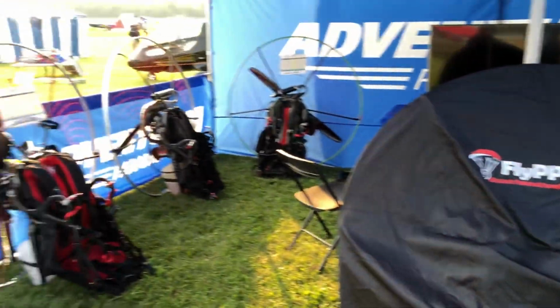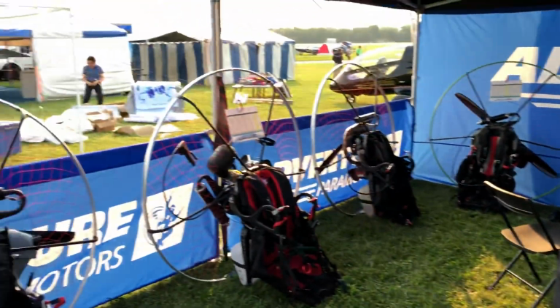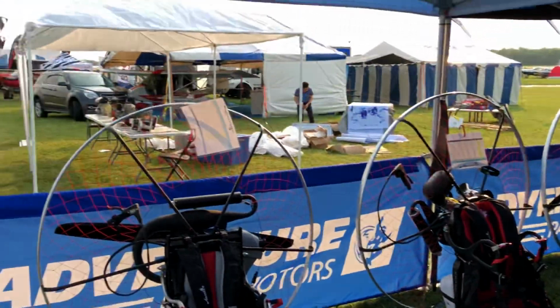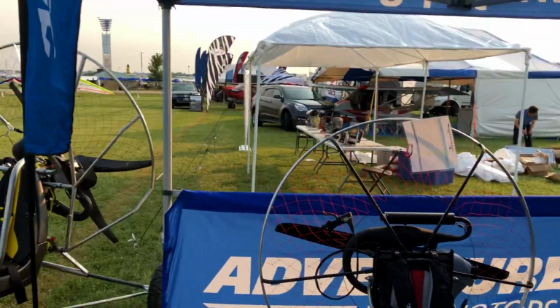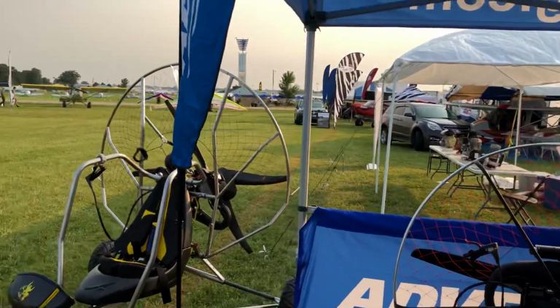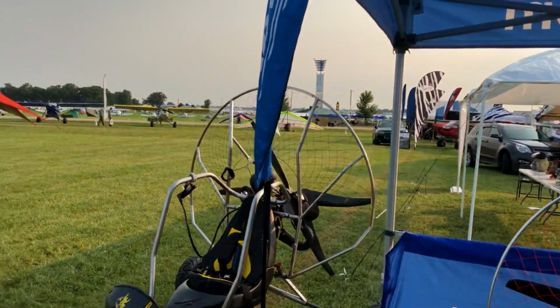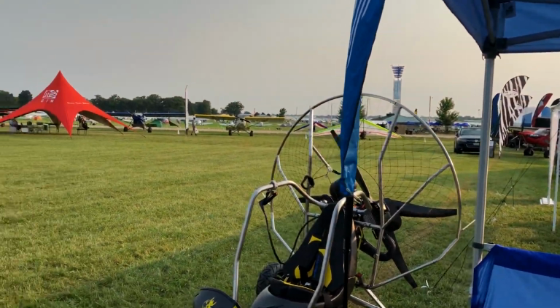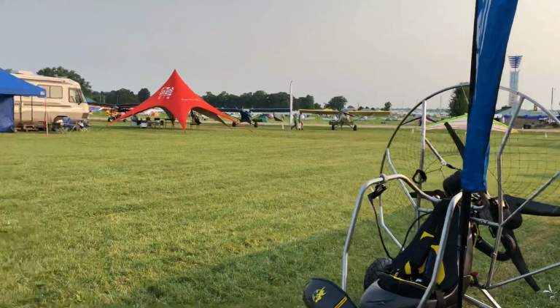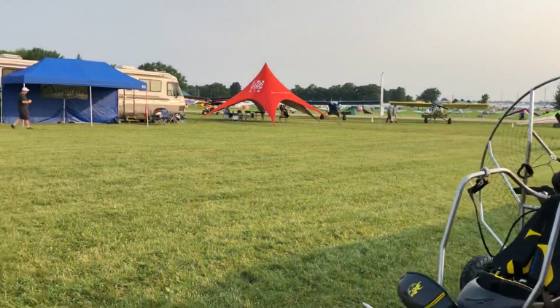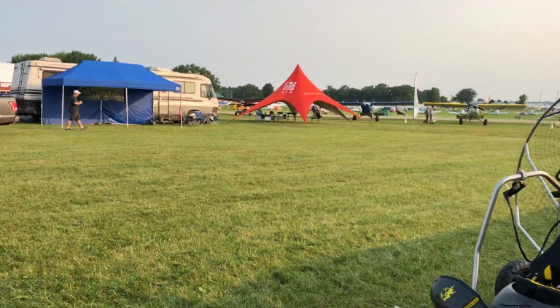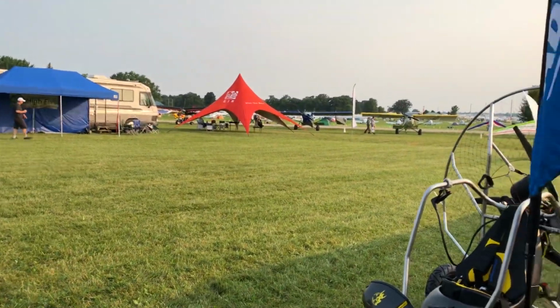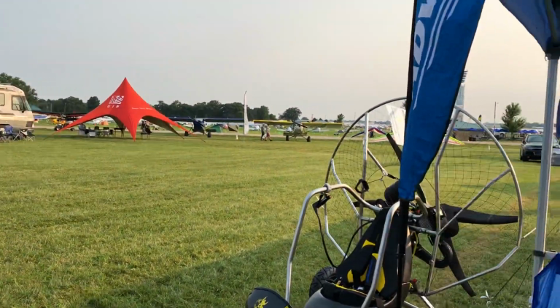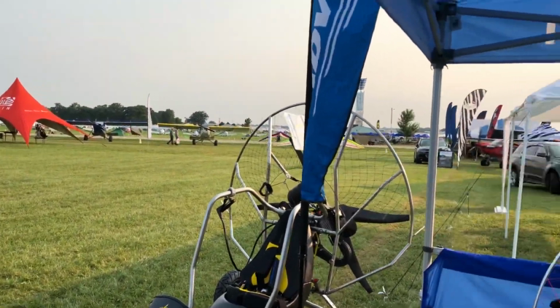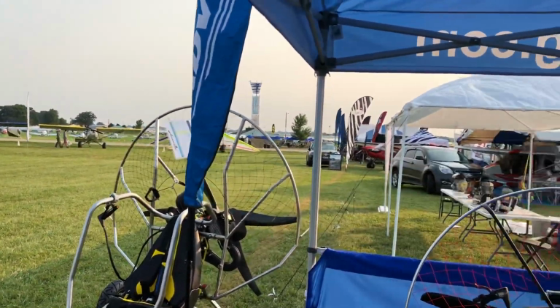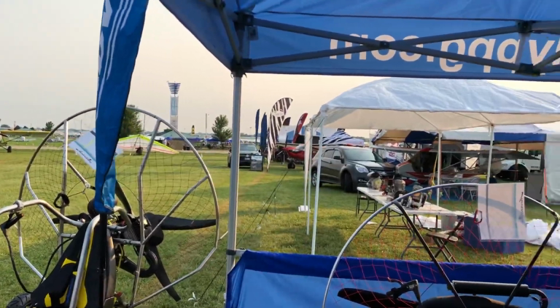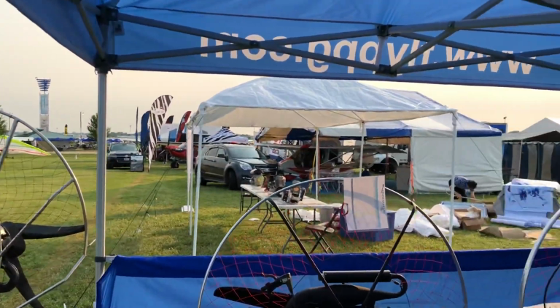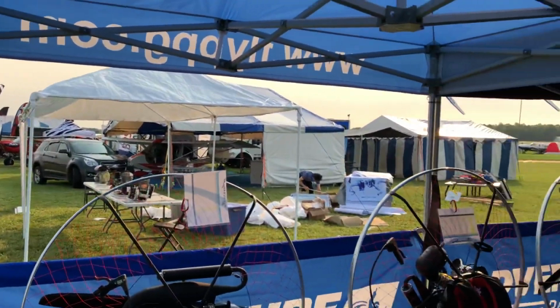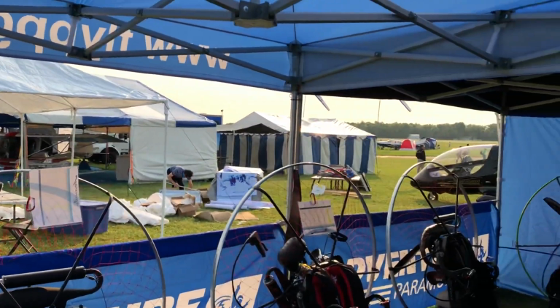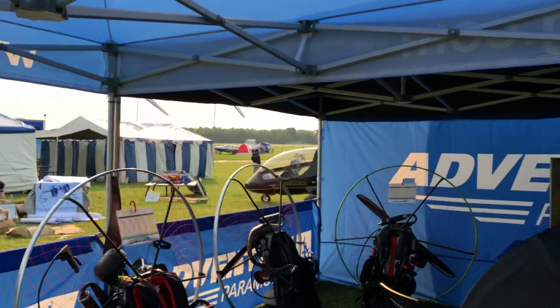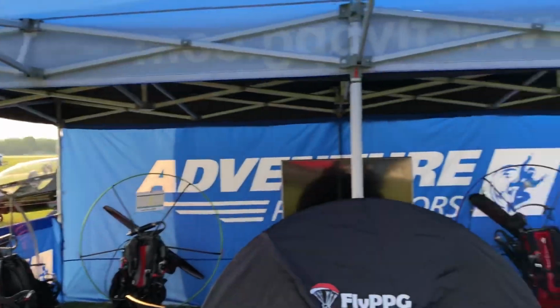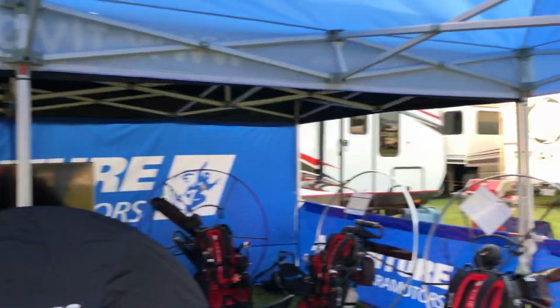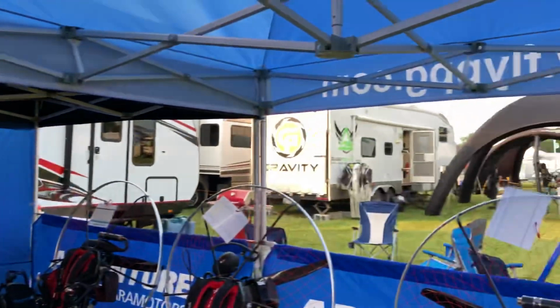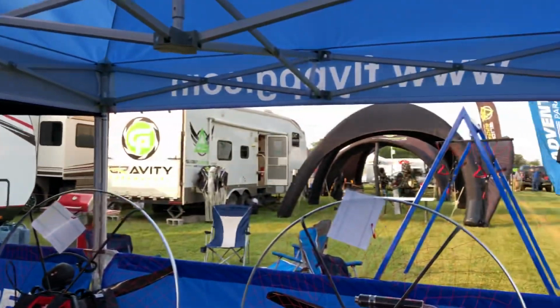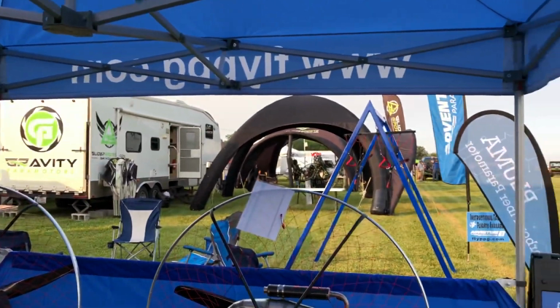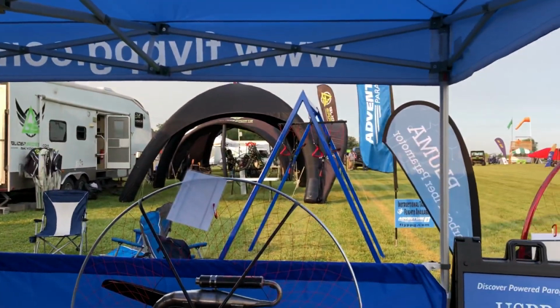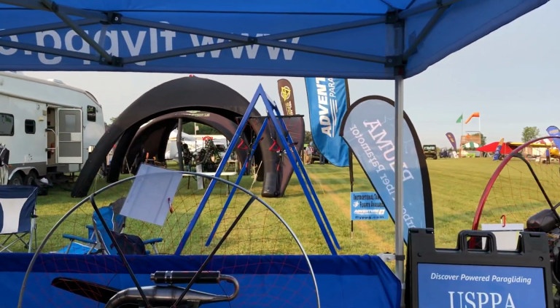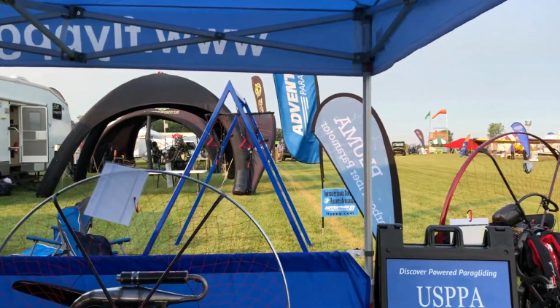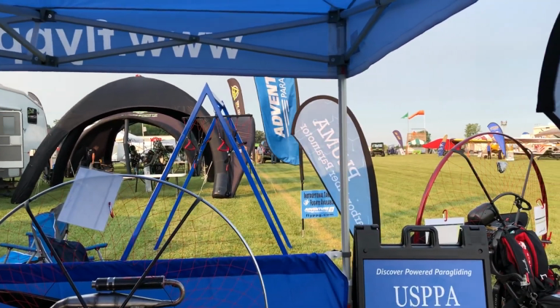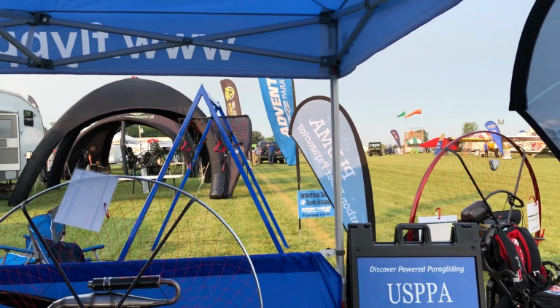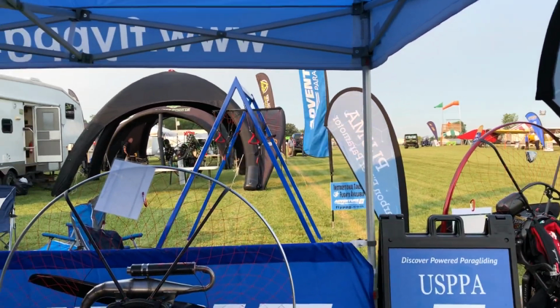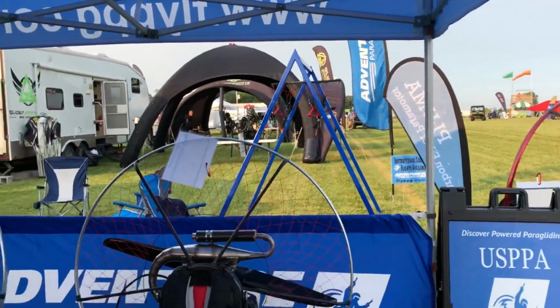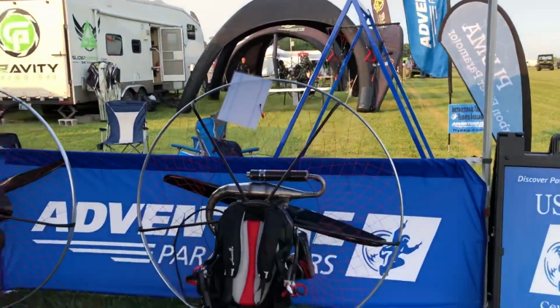Hey everyone, this is Mike at Discover Power Paragliding Adventure USA. We're up here at Oshkosh EAA 2018. First morning, opening morning. We just got done with a pilot briefing. We're going to hopefully go up and do some flying this morning.